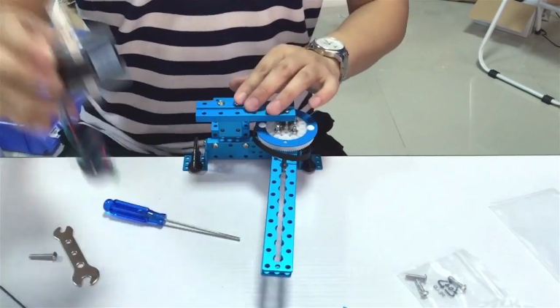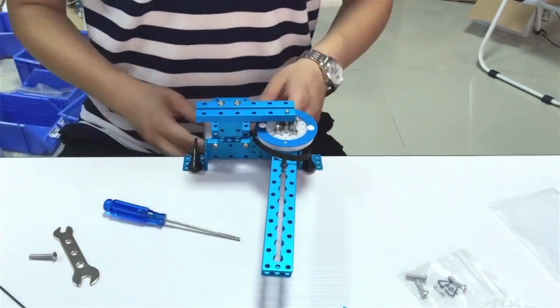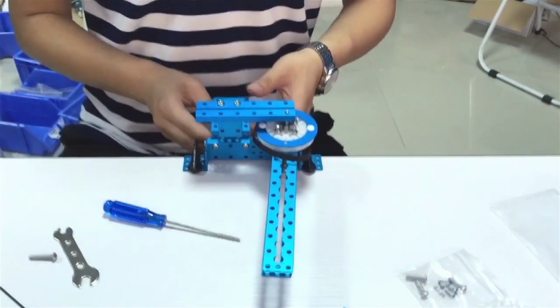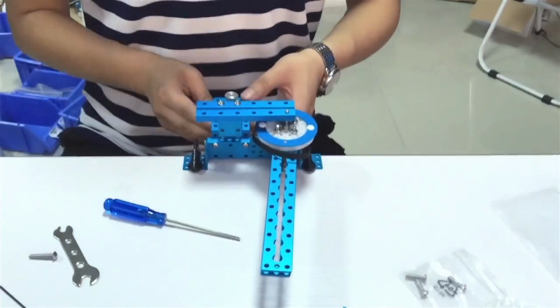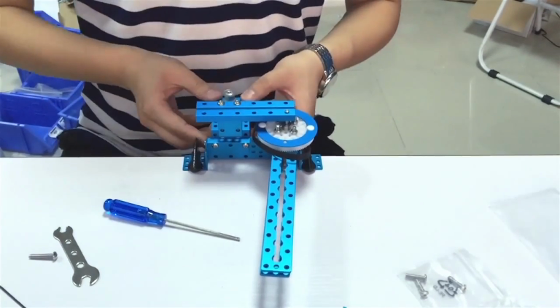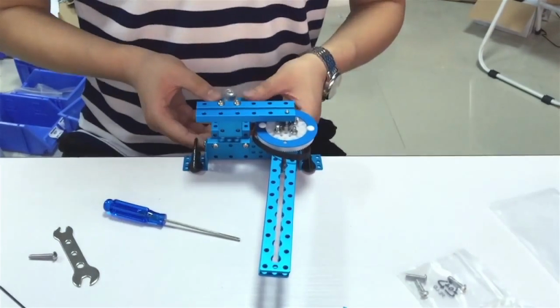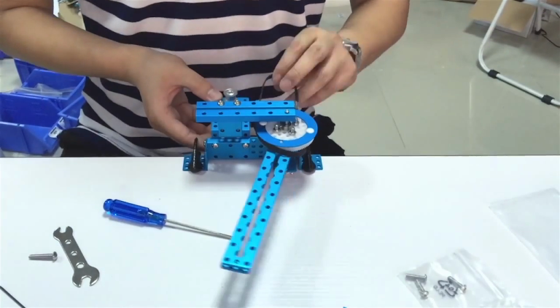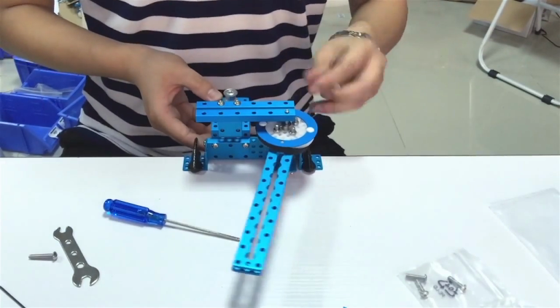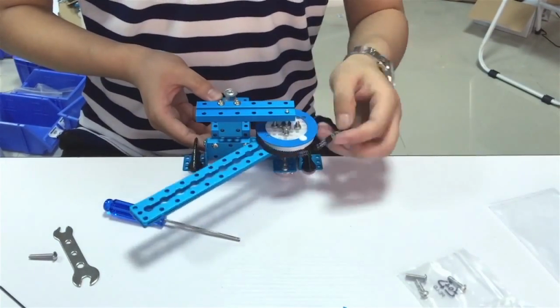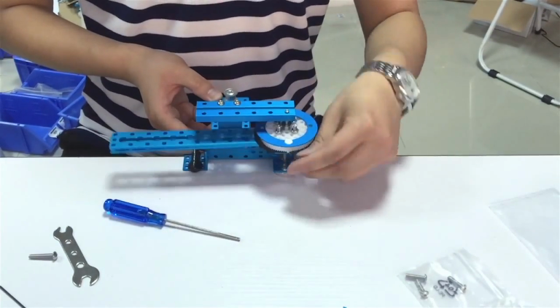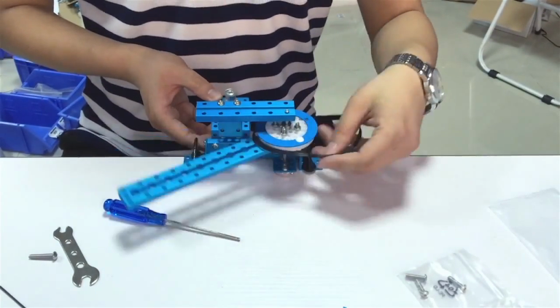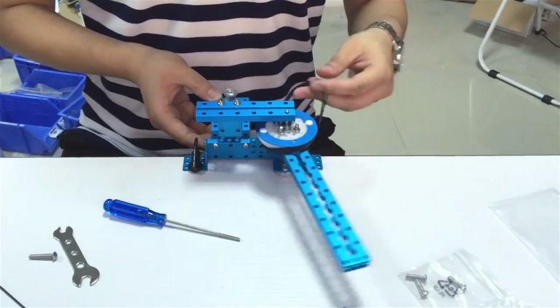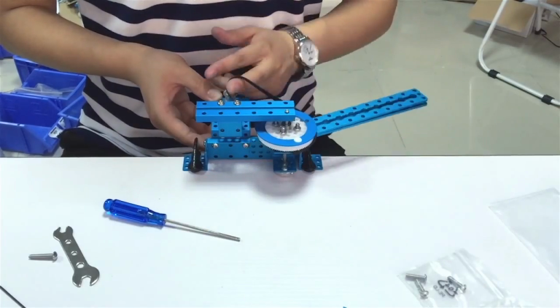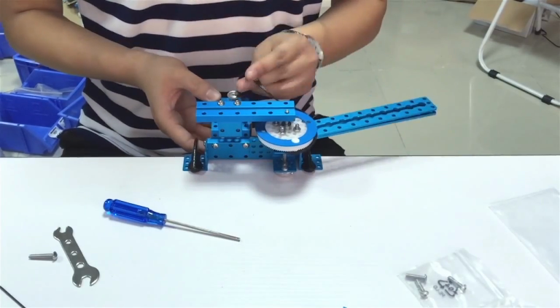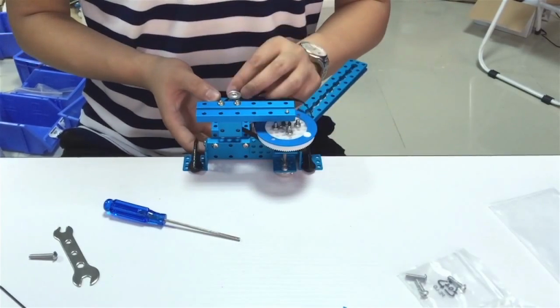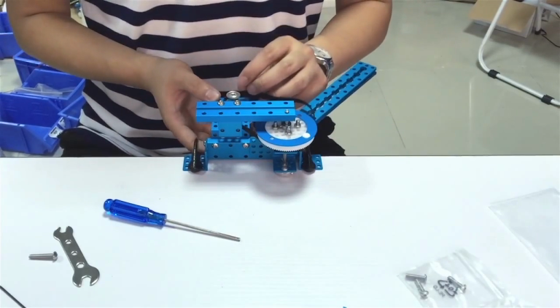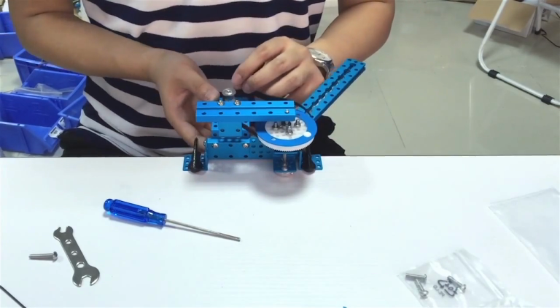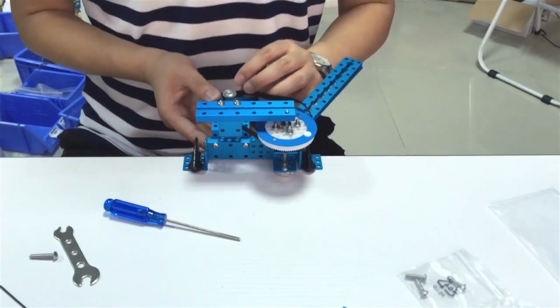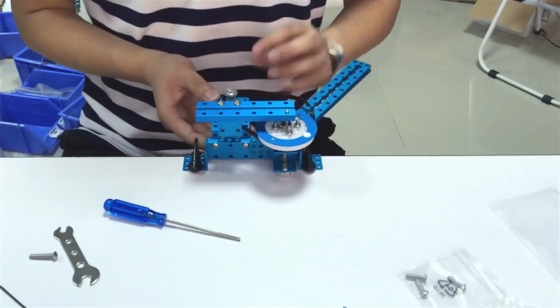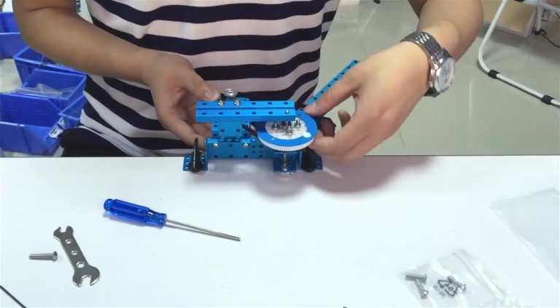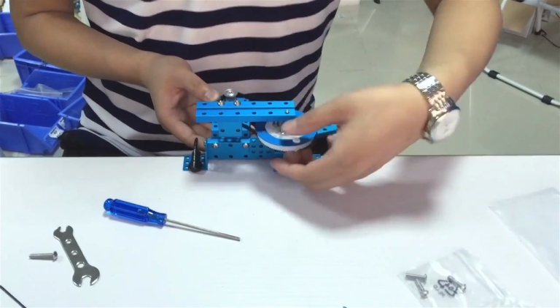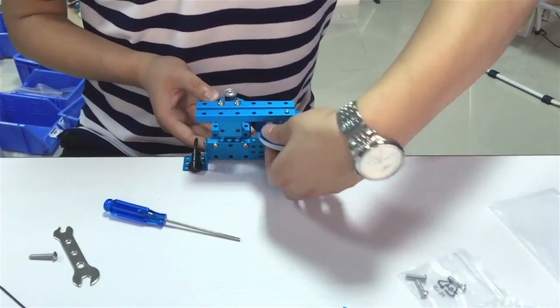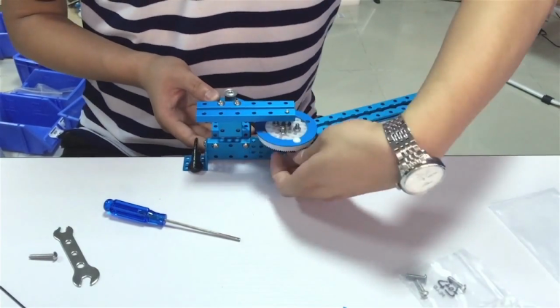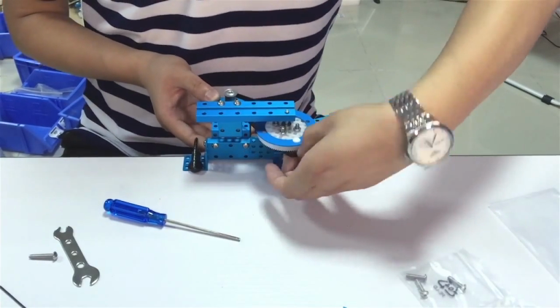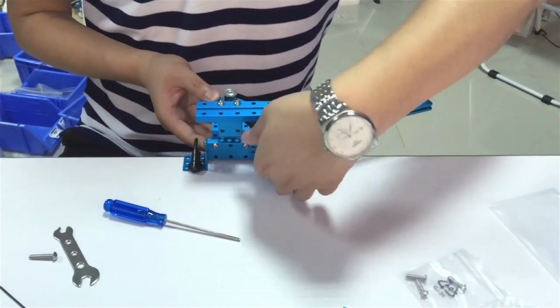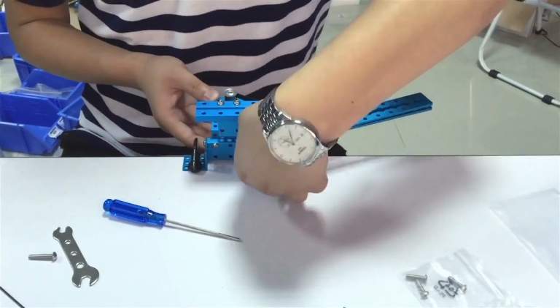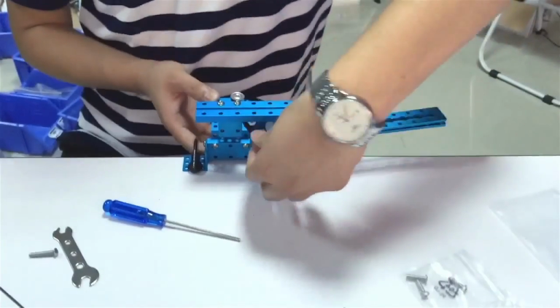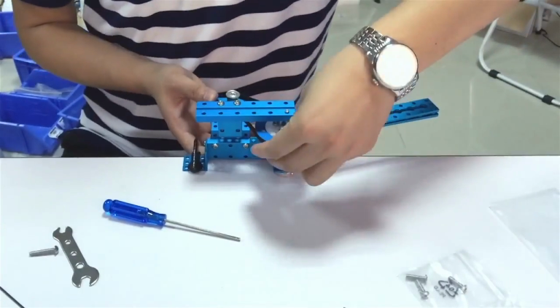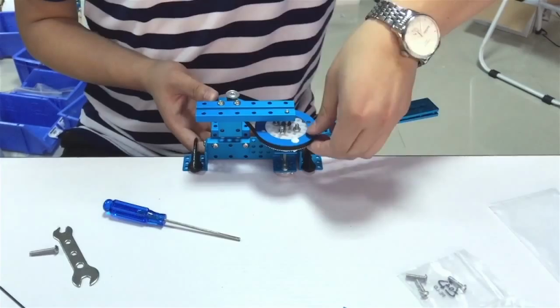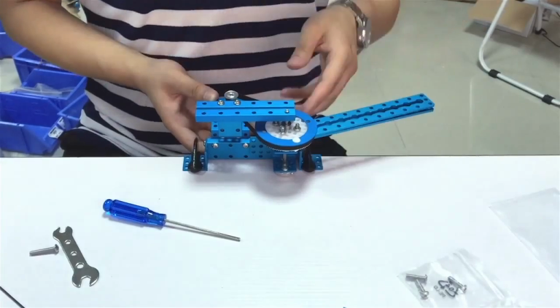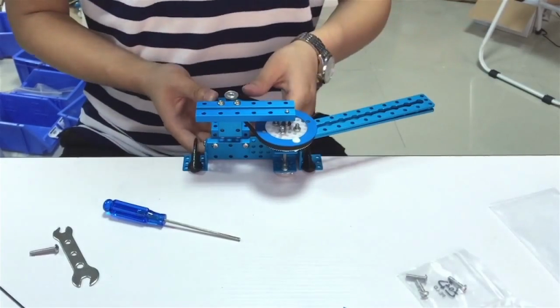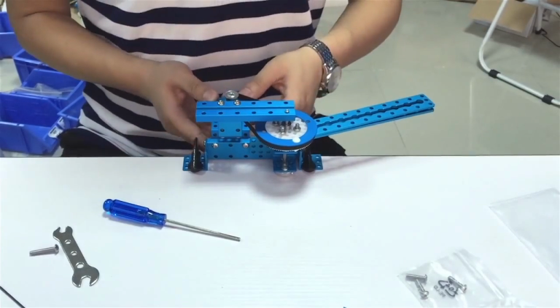Then, assemble the stepper motor on the base and add the timing belt to connect the timing pulley. To avoid over tension, don't tighten the screw.